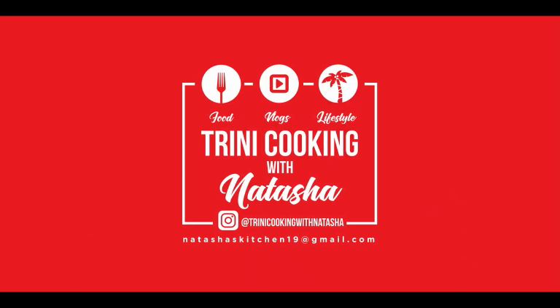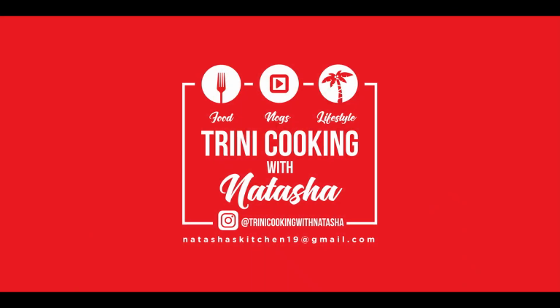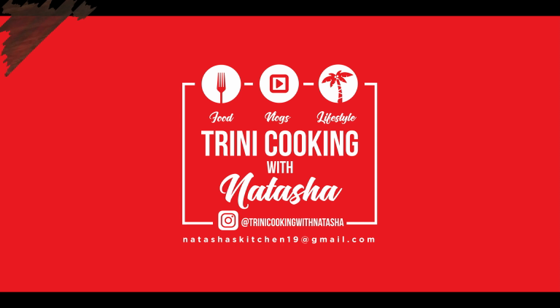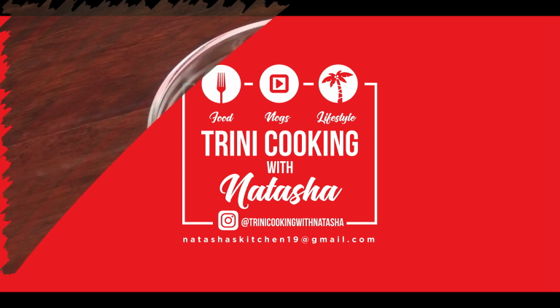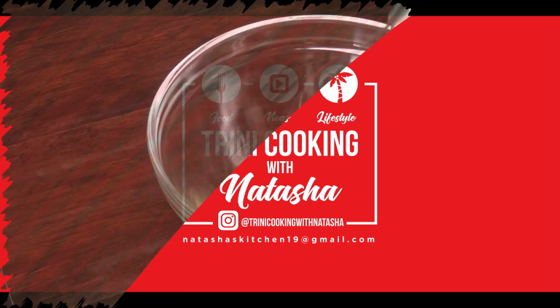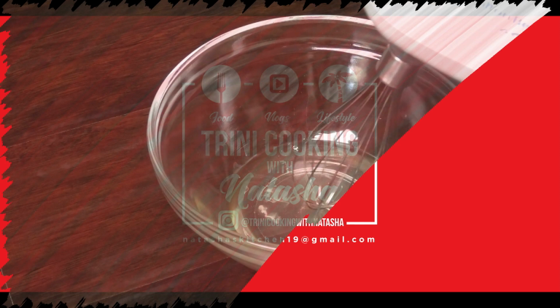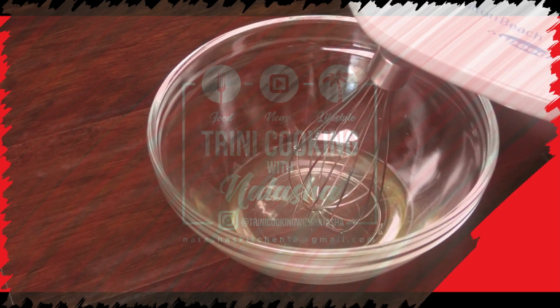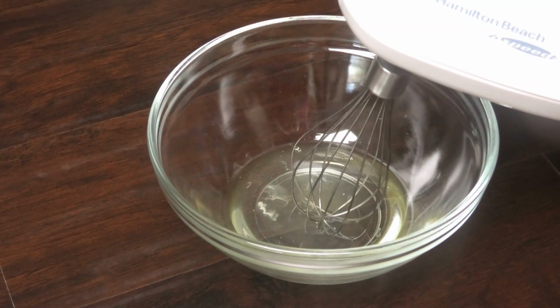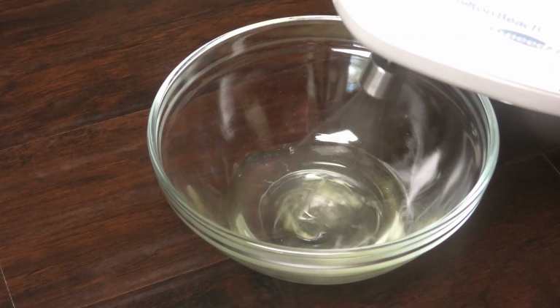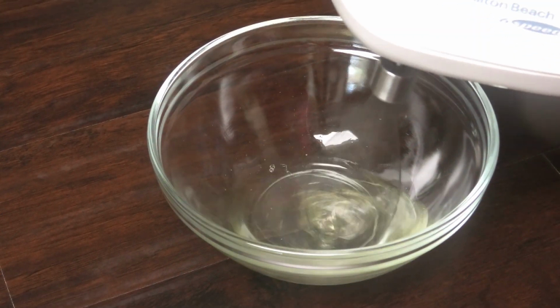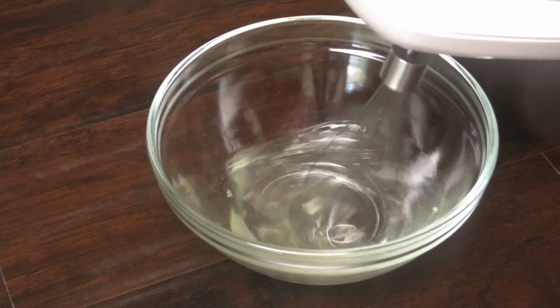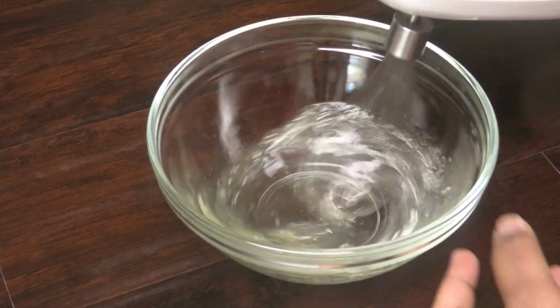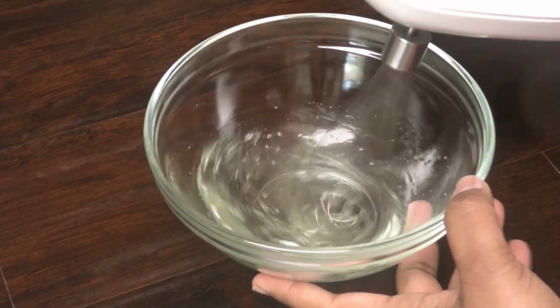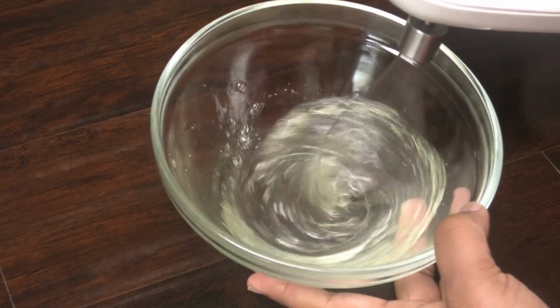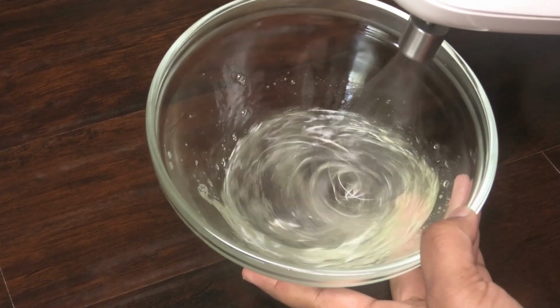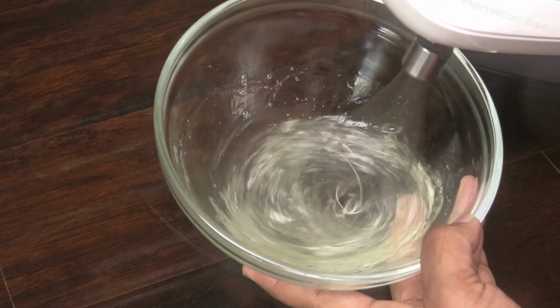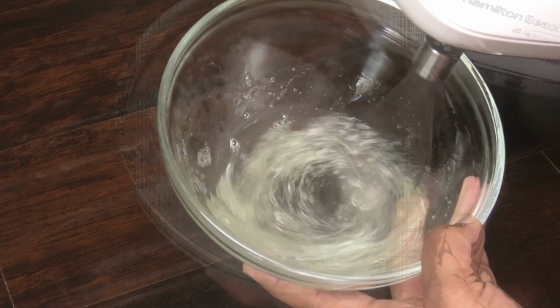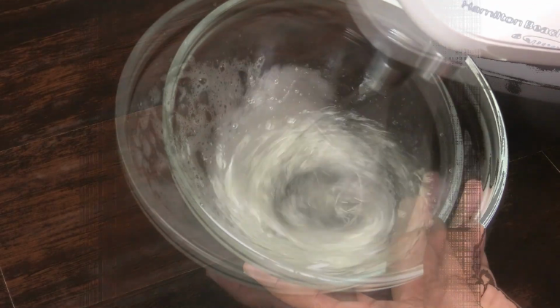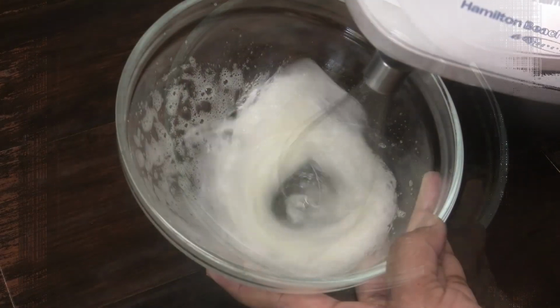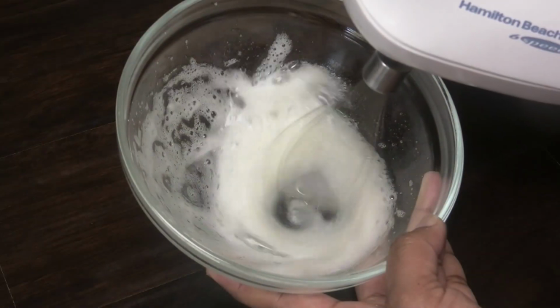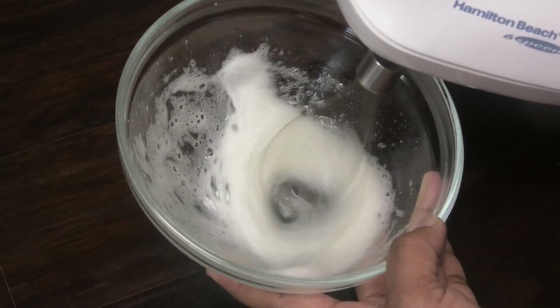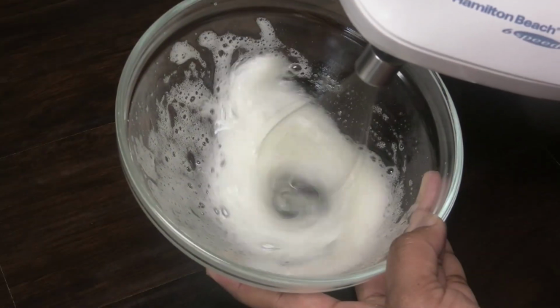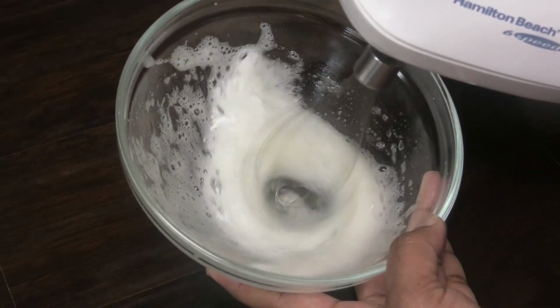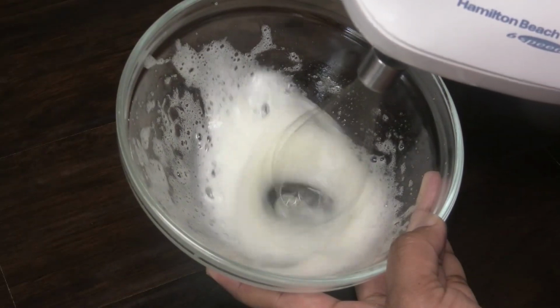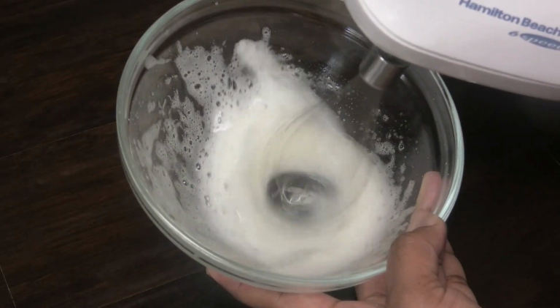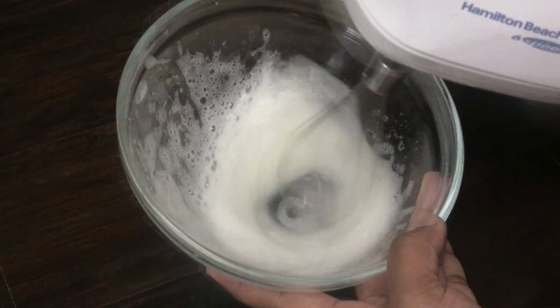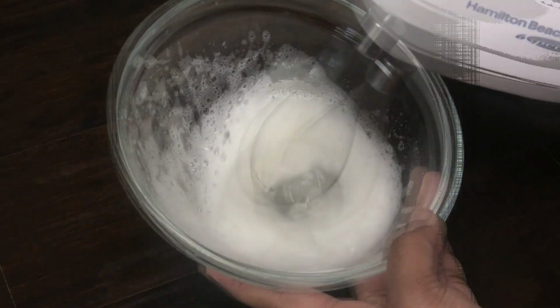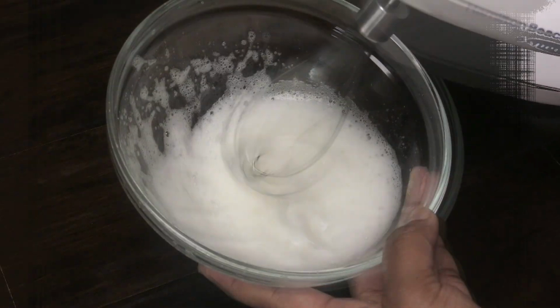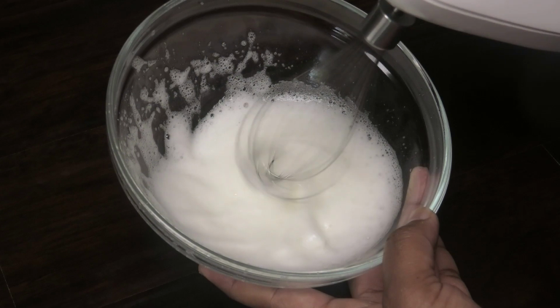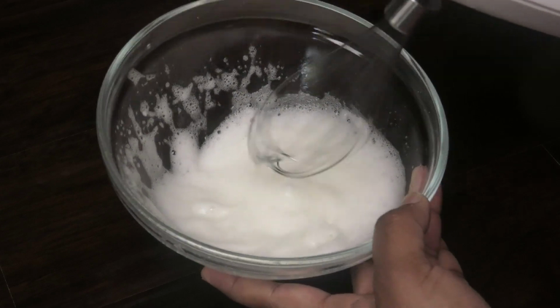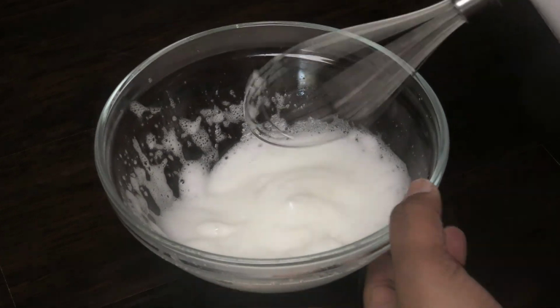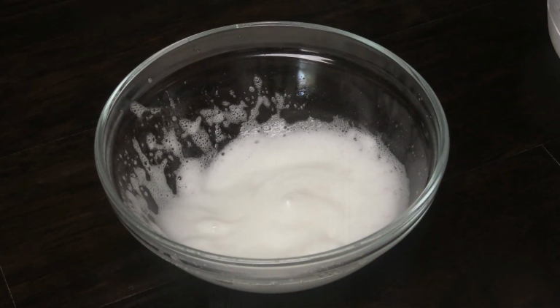To make this we're going to start with one egg white in a bowl and we're going to whisk that until it's very light and it forms soft peaks. Once it forms soft peaks just set it aside.